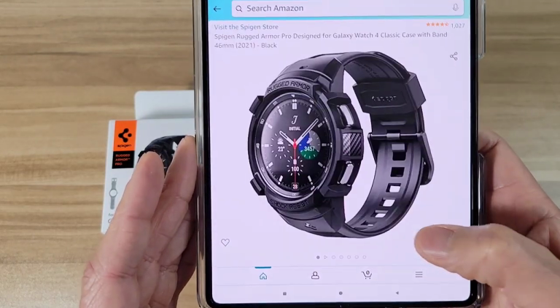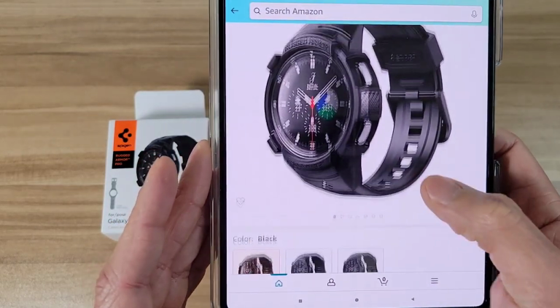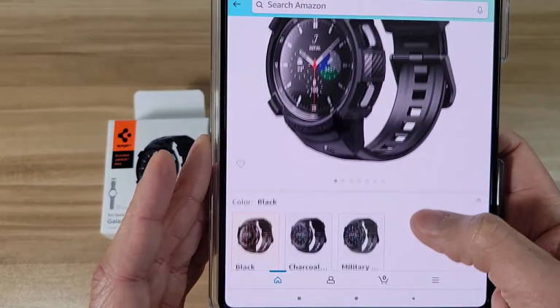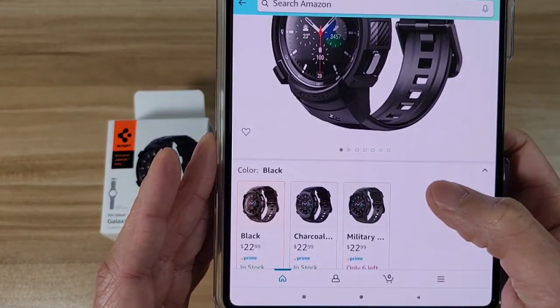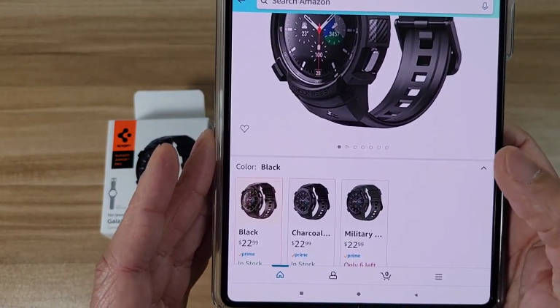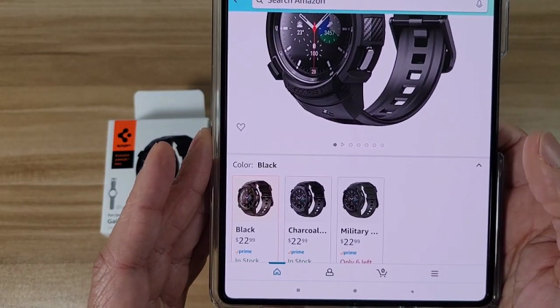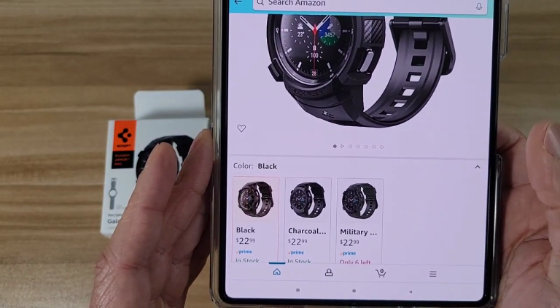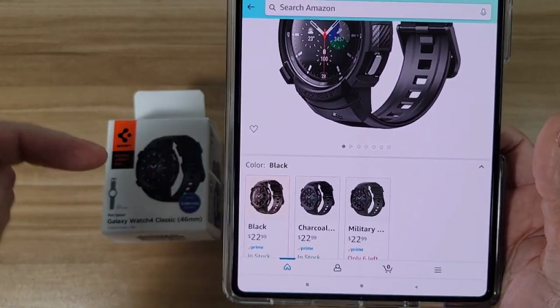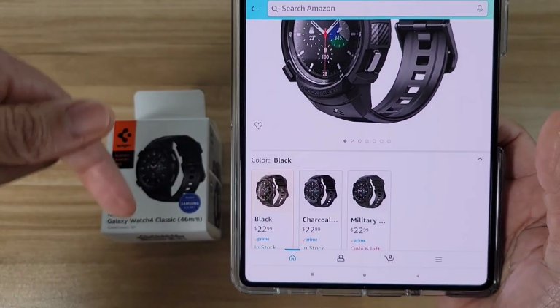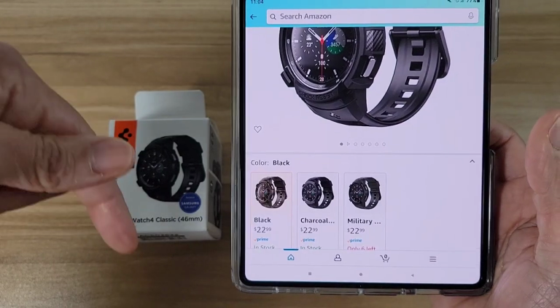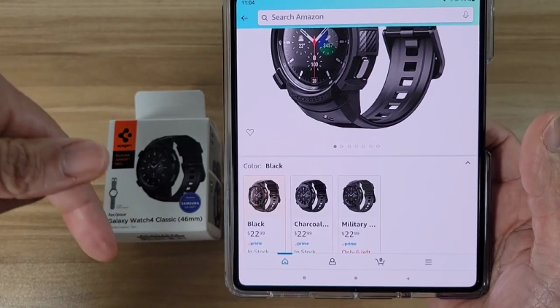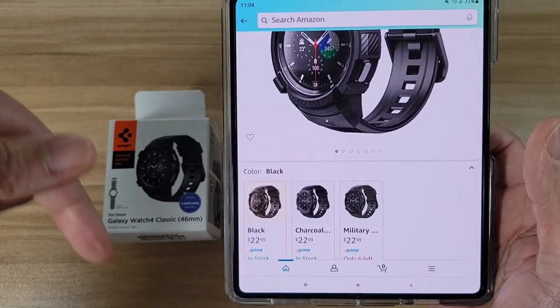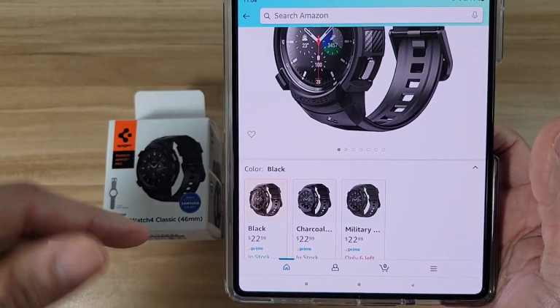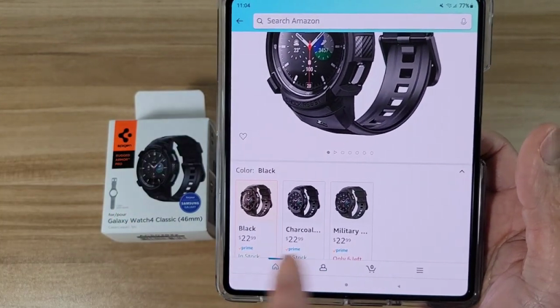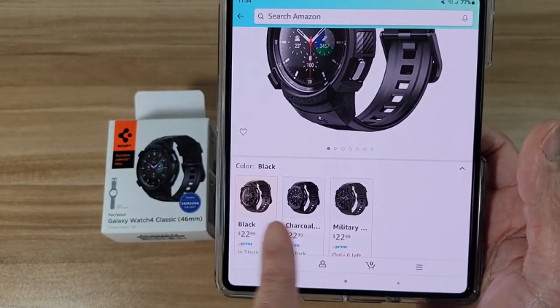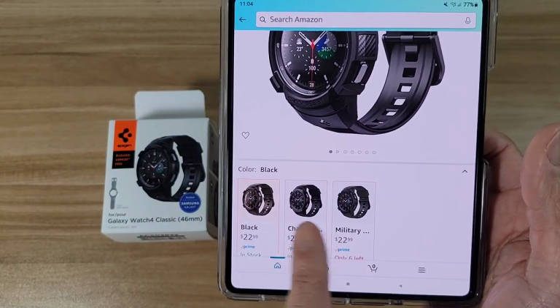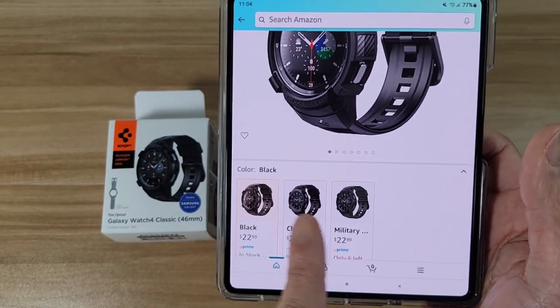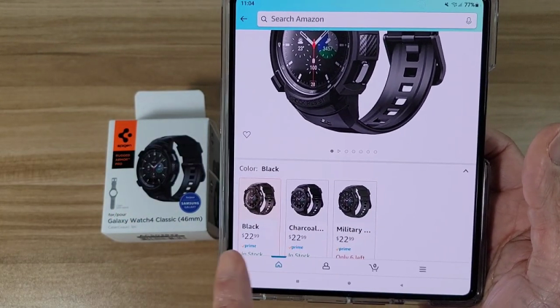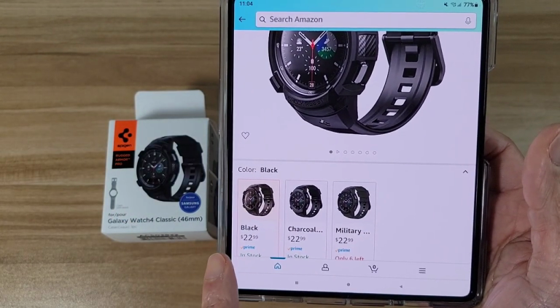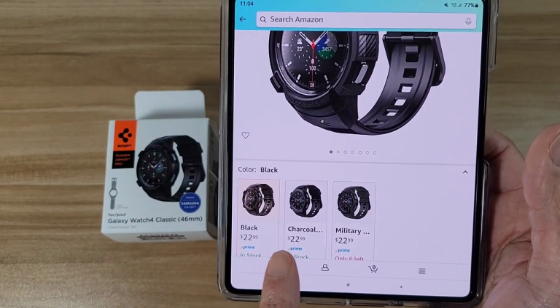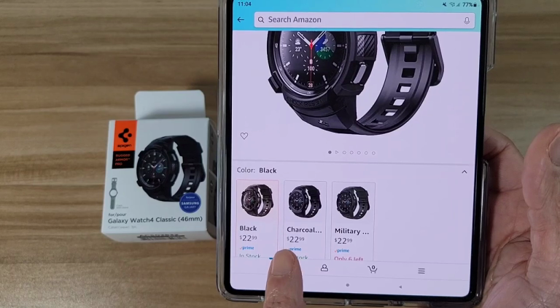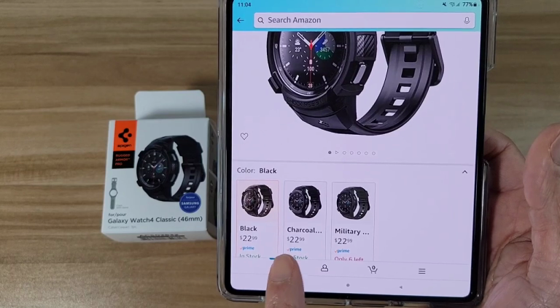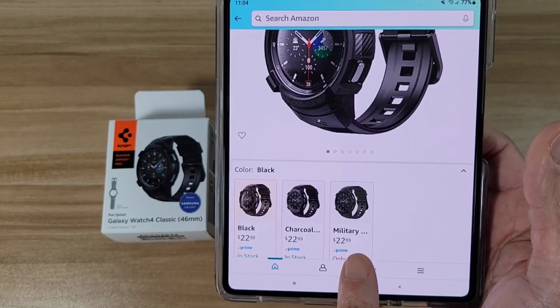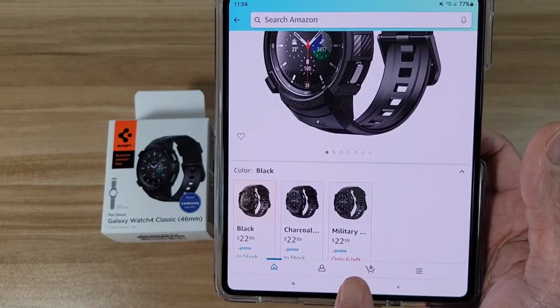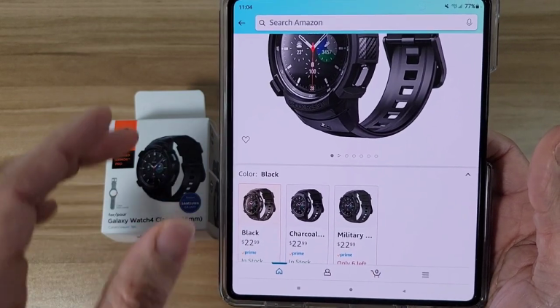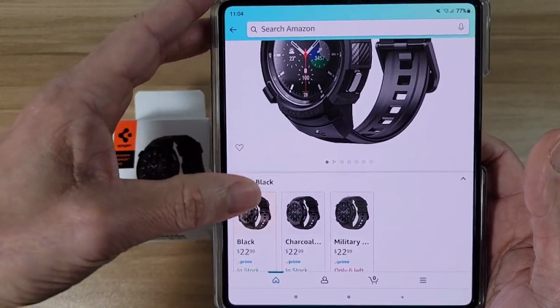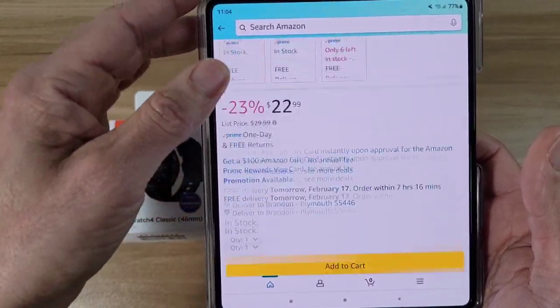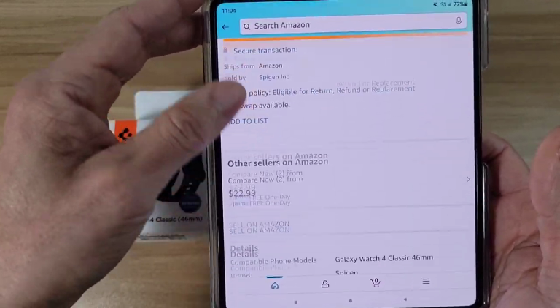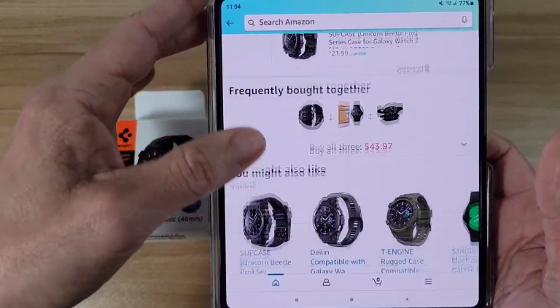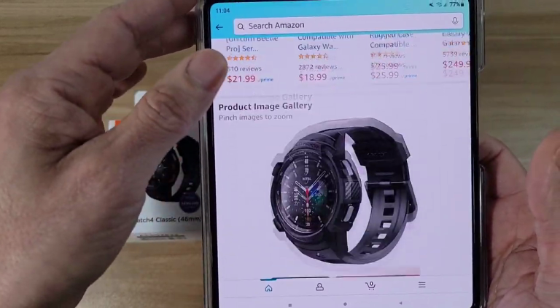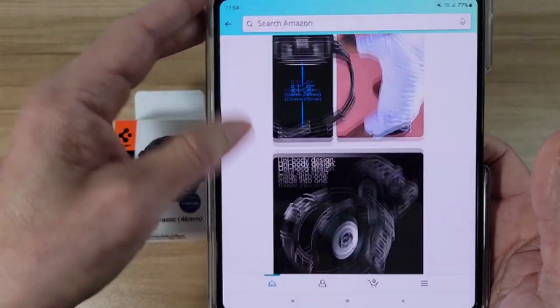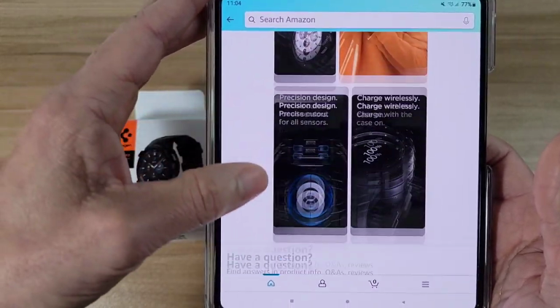This watch band is going to cost you about $23. I'll drop a link below if you want to check it out. They've got a few different colors: black, charcoal, and military. Let's check out some of the product information down here really quick.